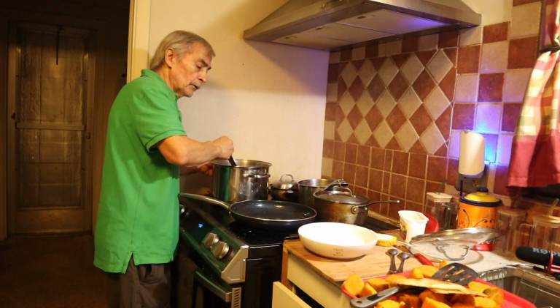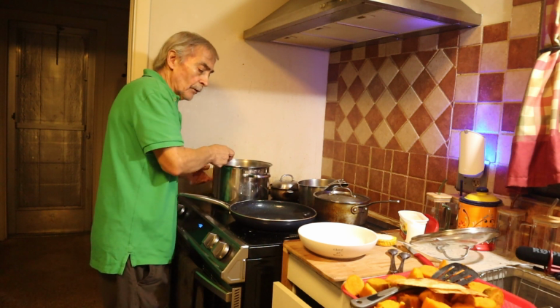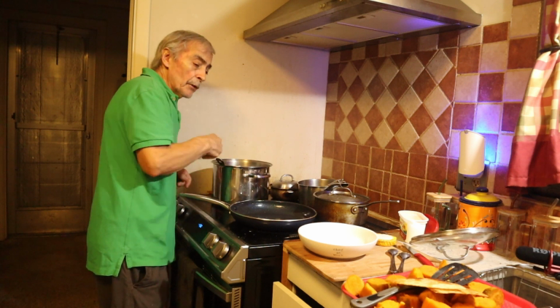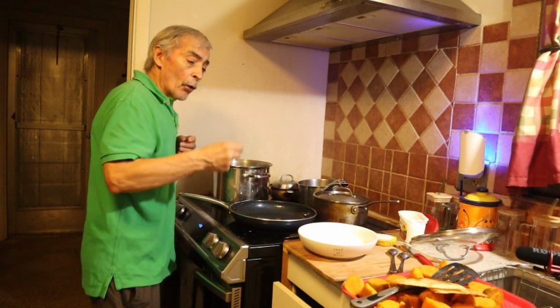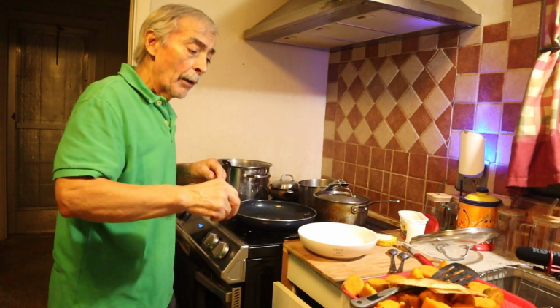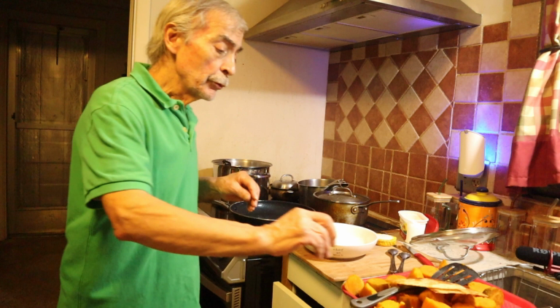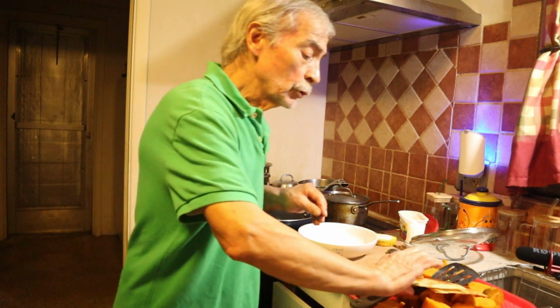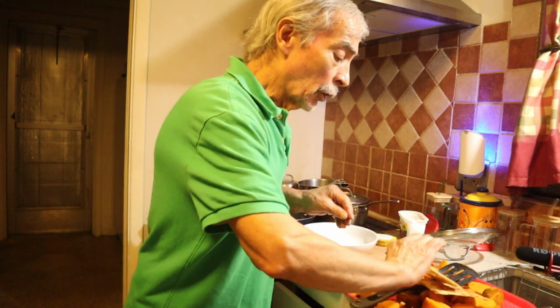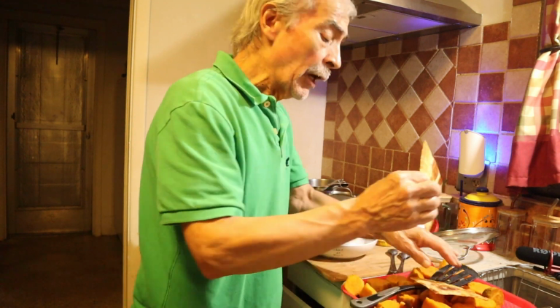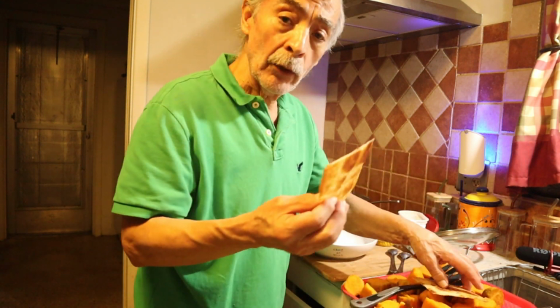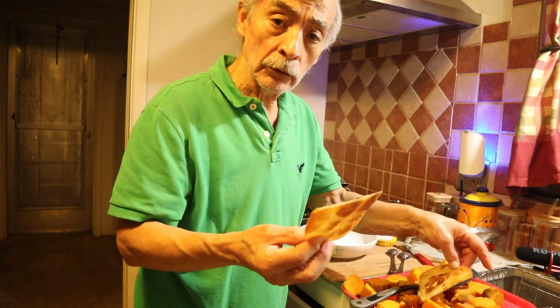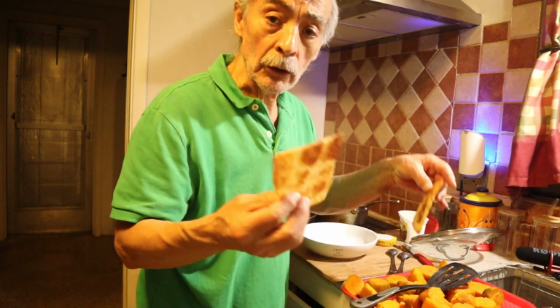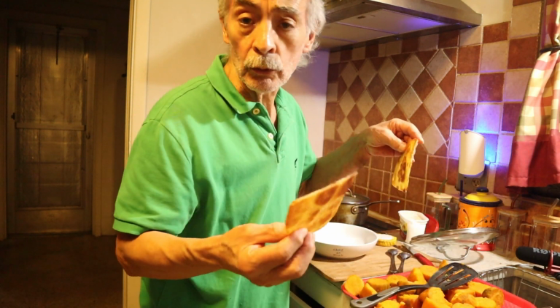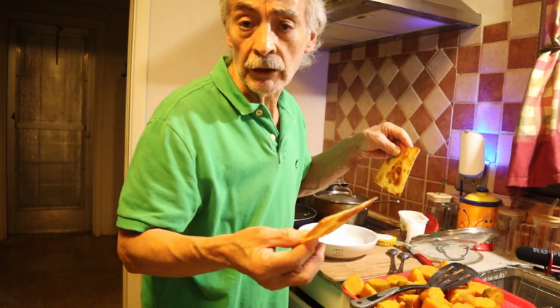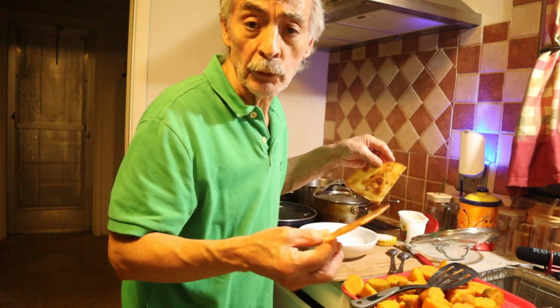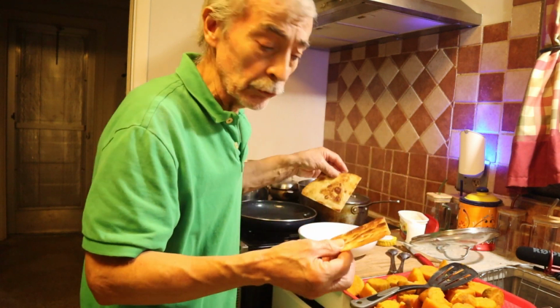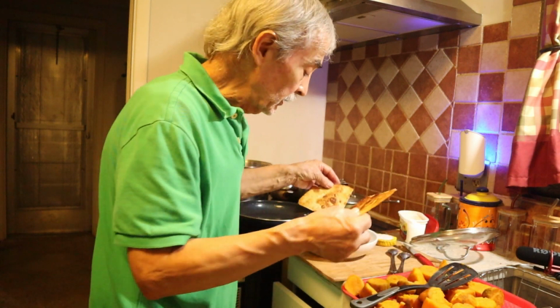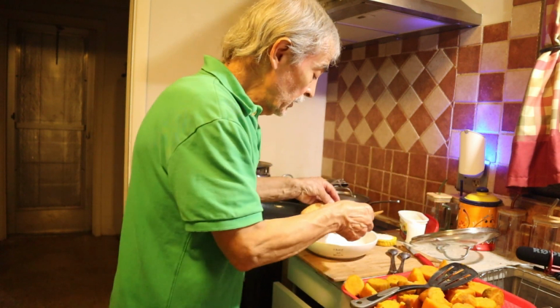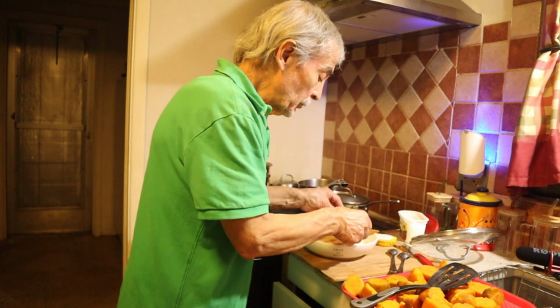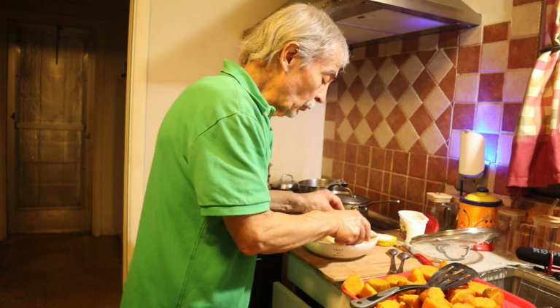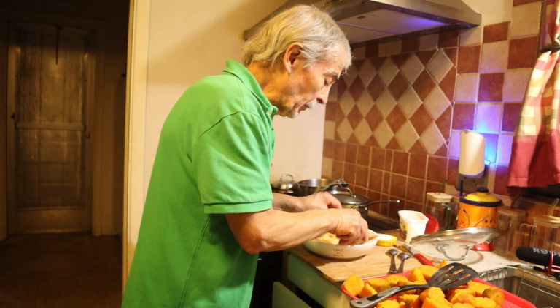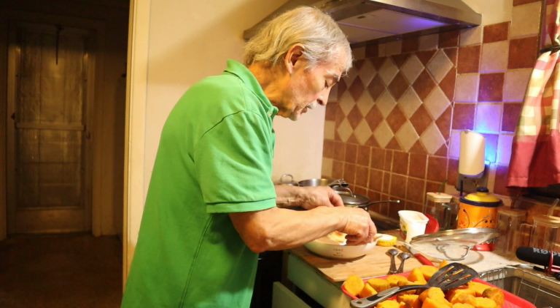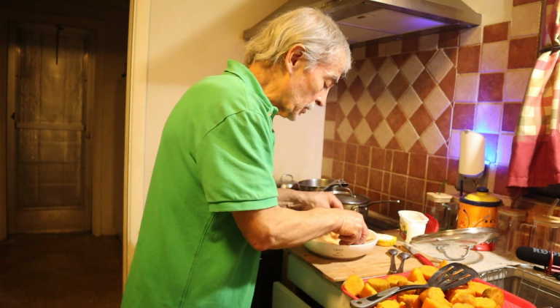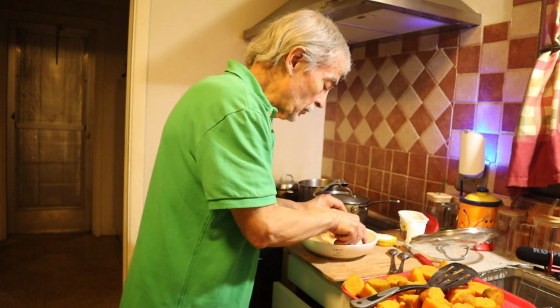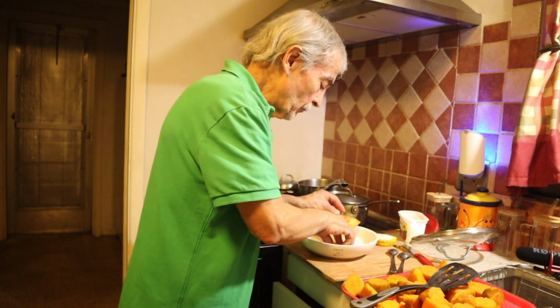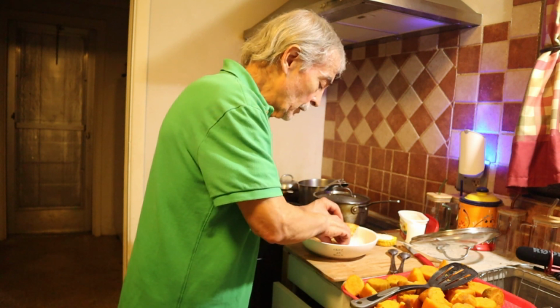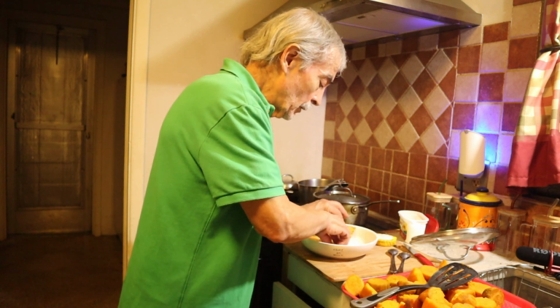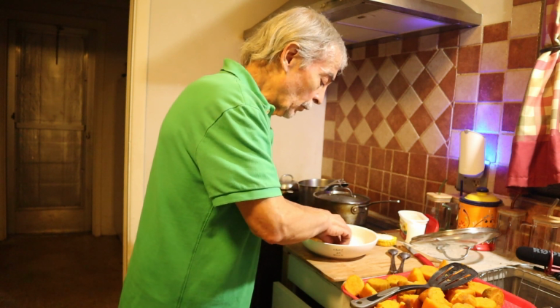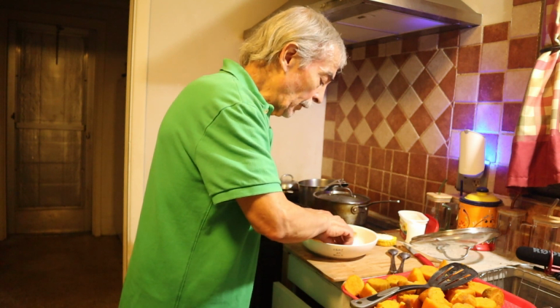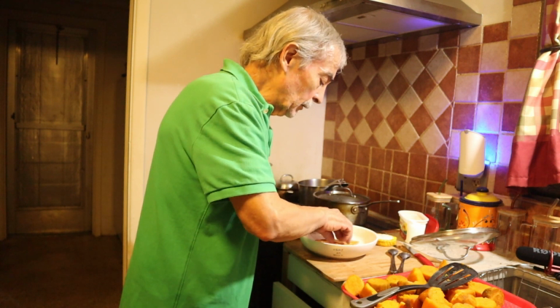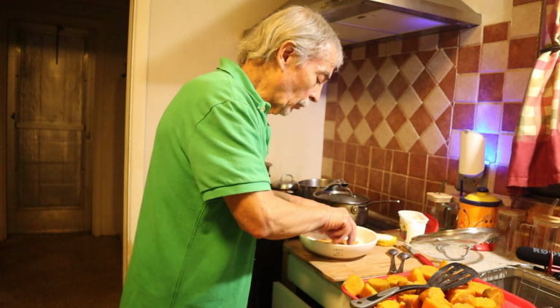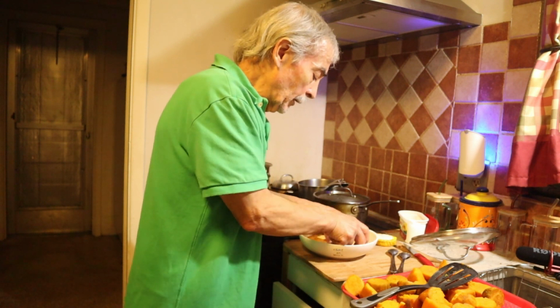Now I'm going to use some of my buñuelos. If you want to see what buñuelos is, just look at my recipes — you are going to find it over there.